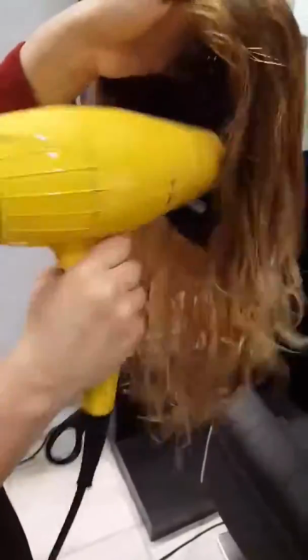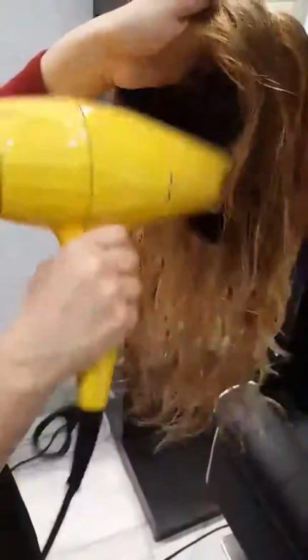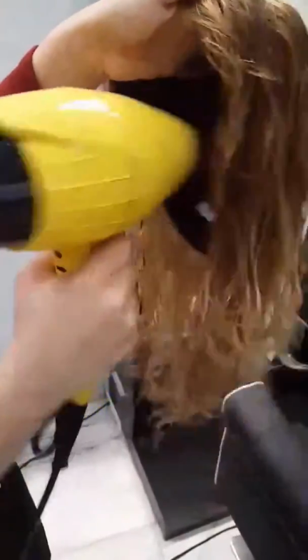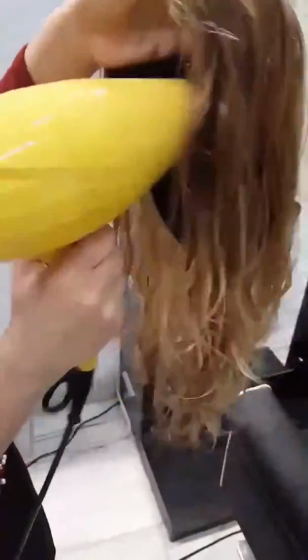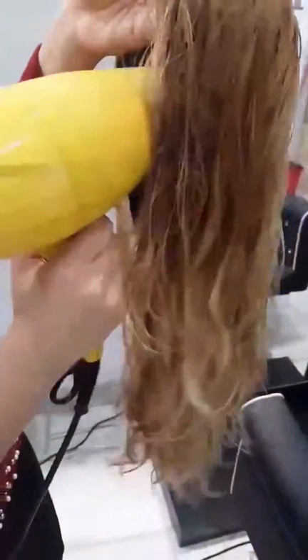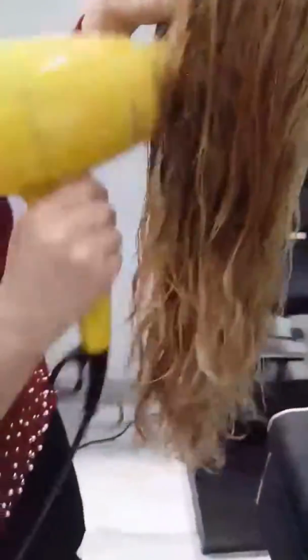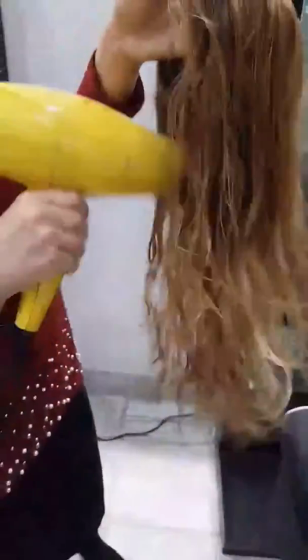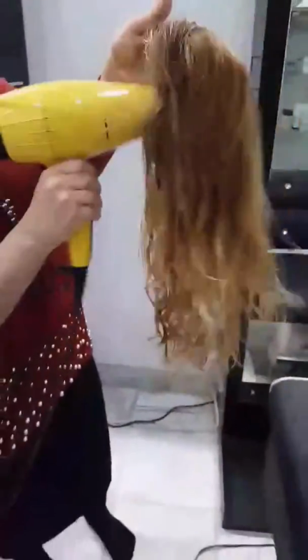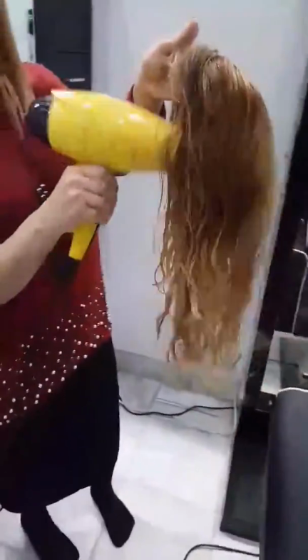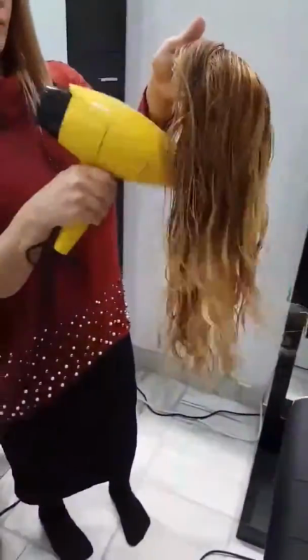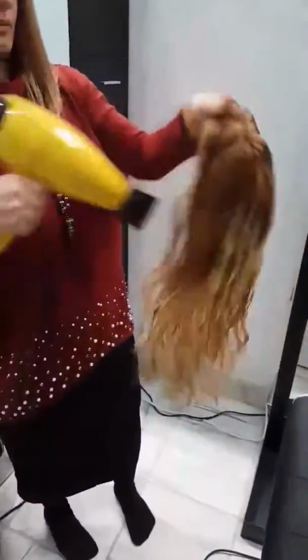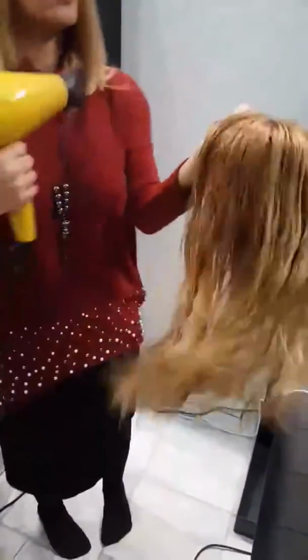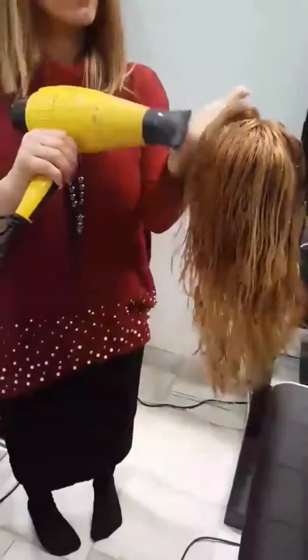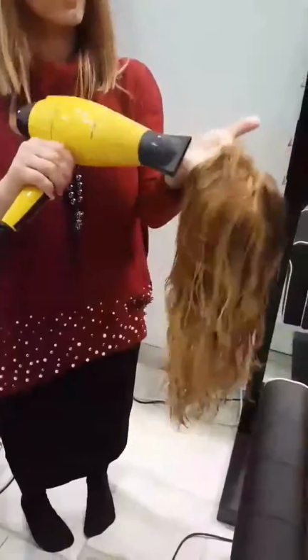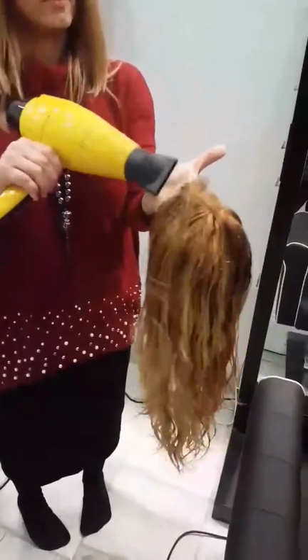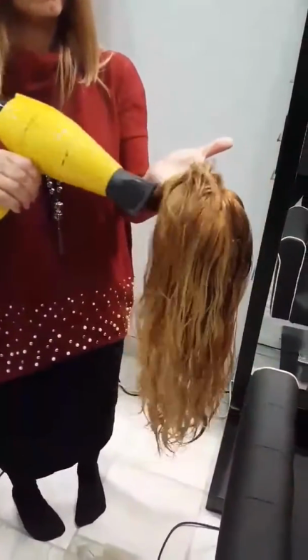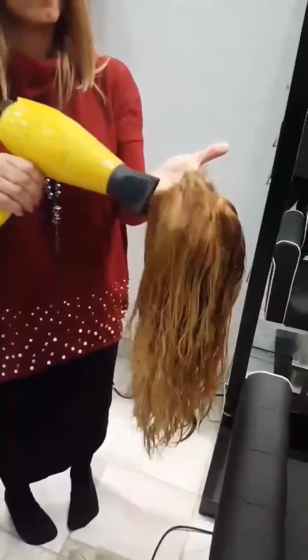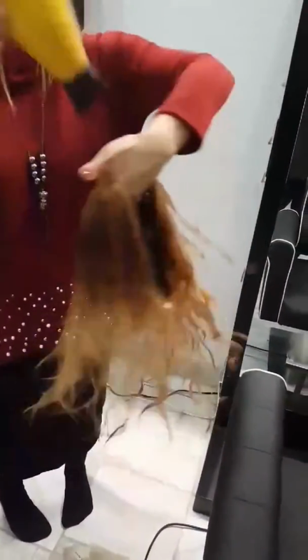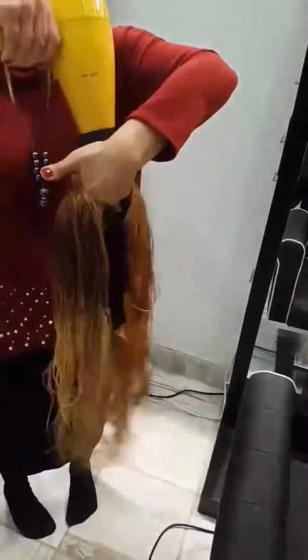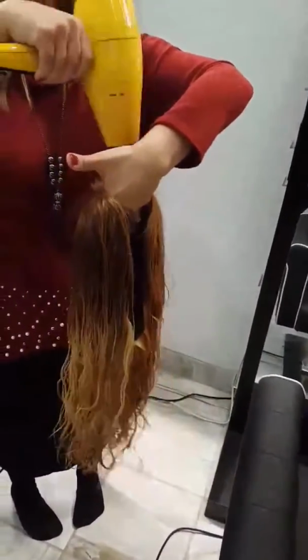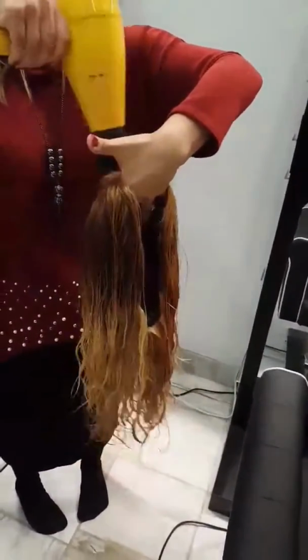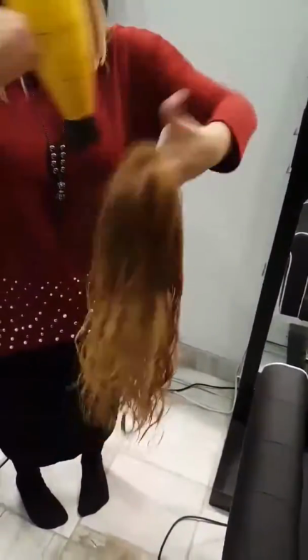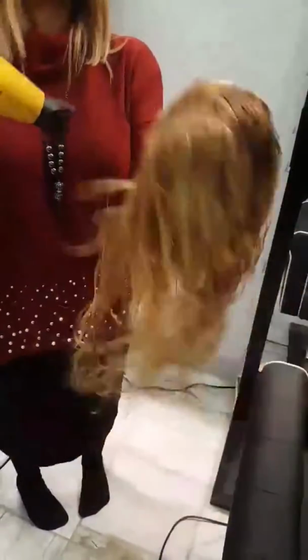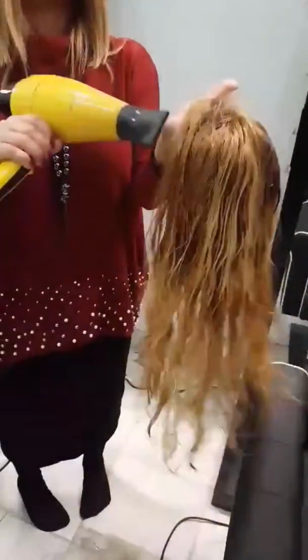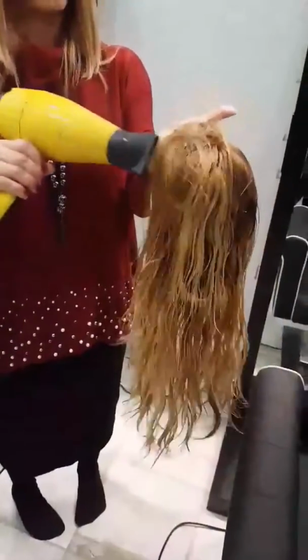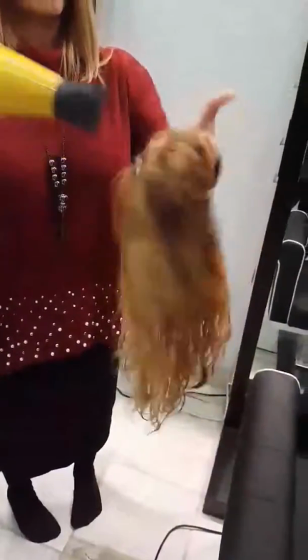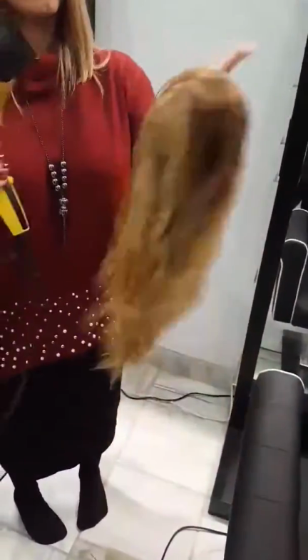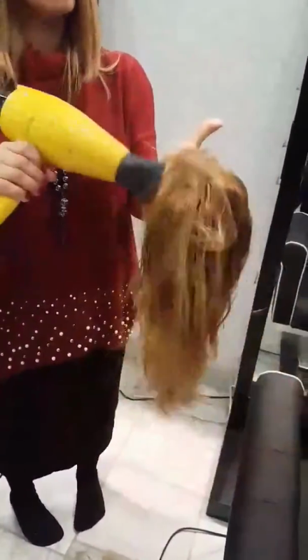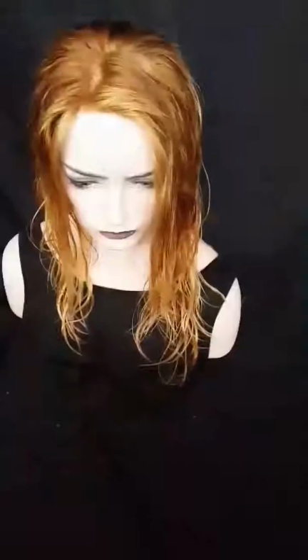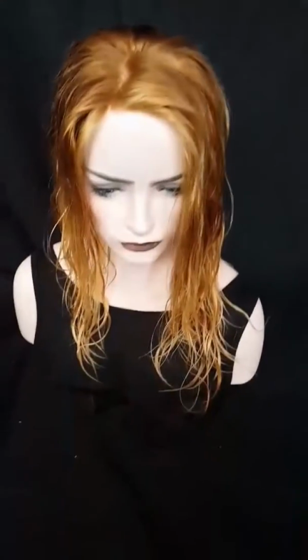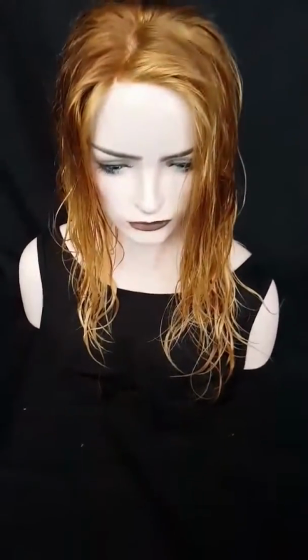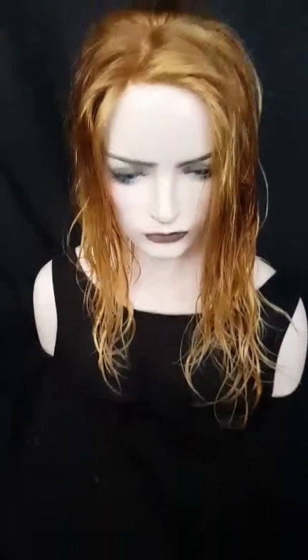Blow drying is important. You have to blow dry the cap thoroughly on the inside. Once that's done, you want to give some volume by blow drying the top of the hair so that it looks more natural and not flat.